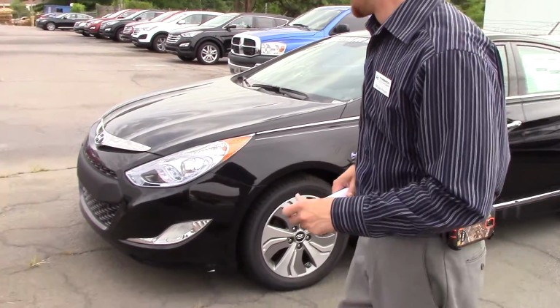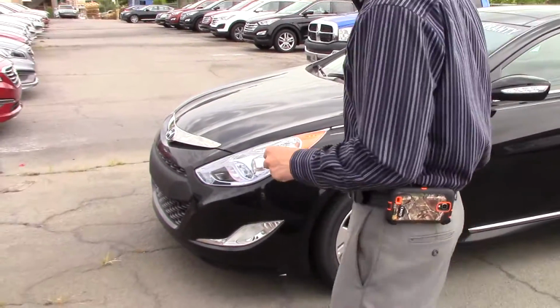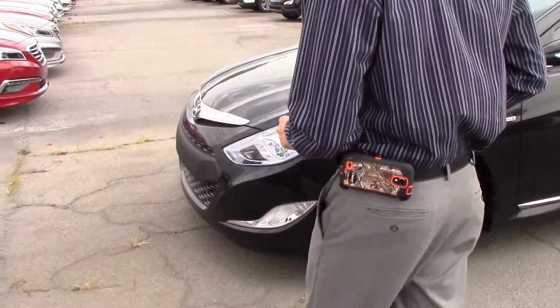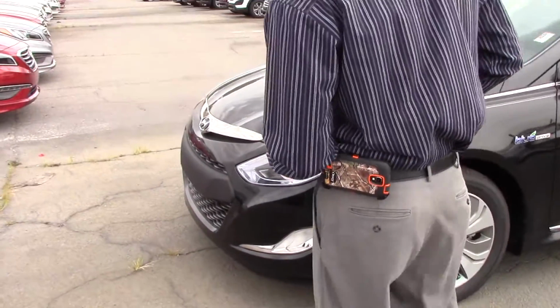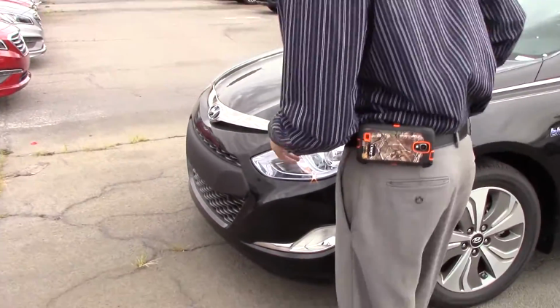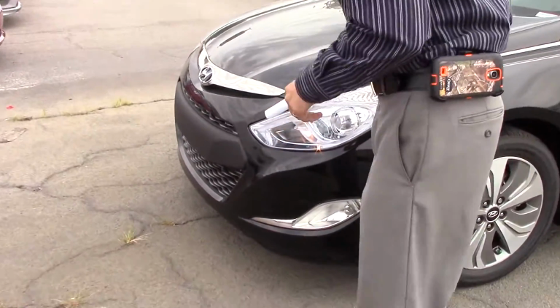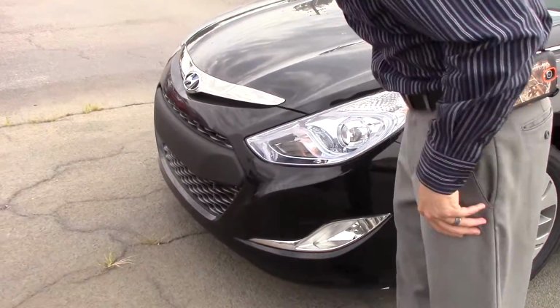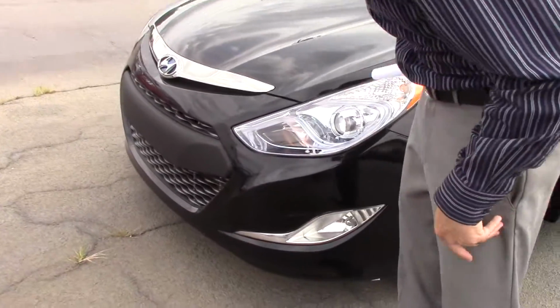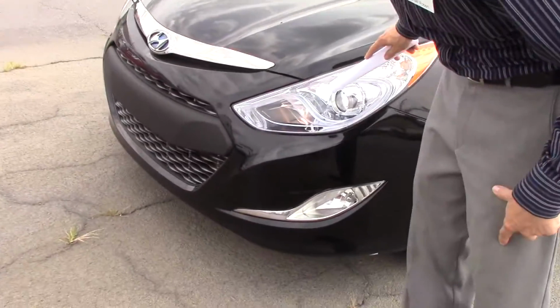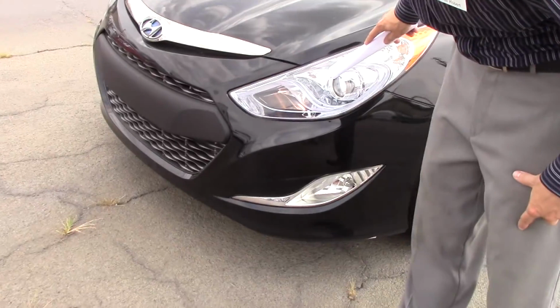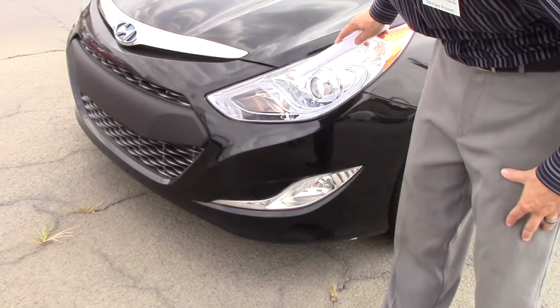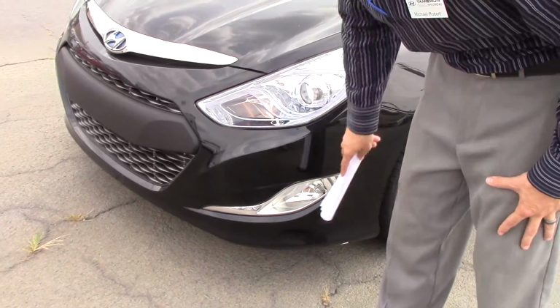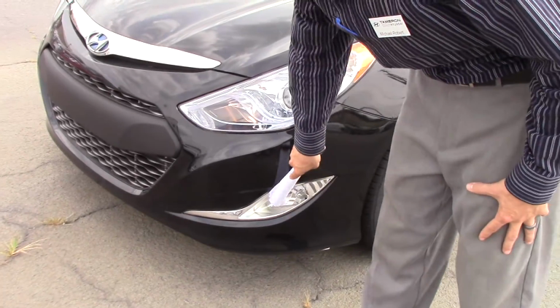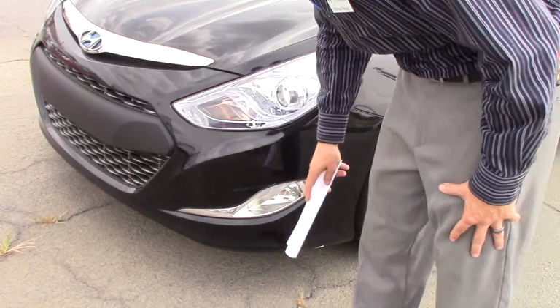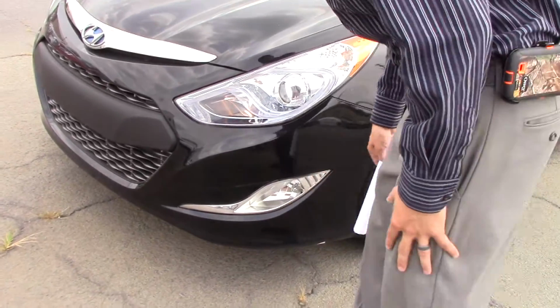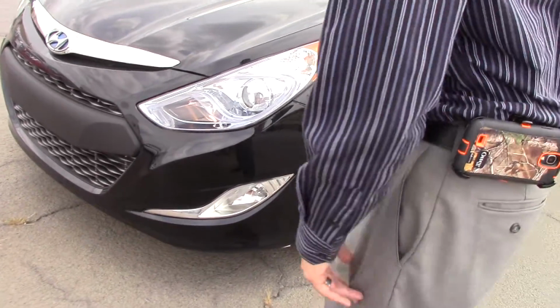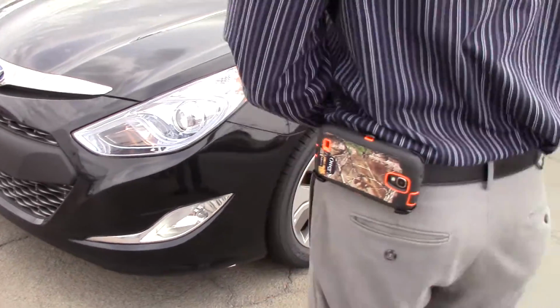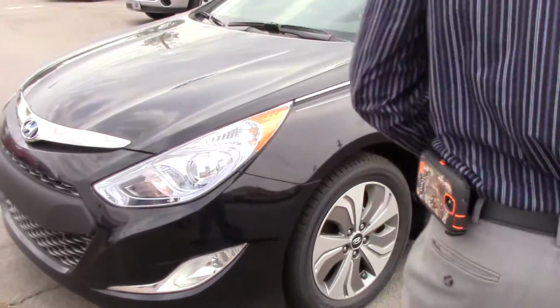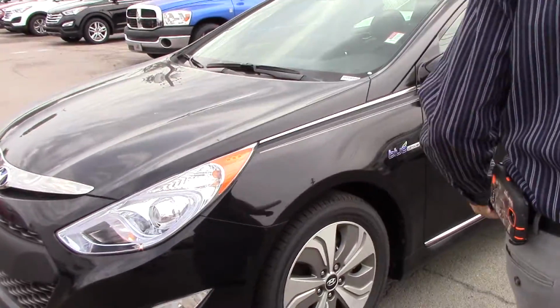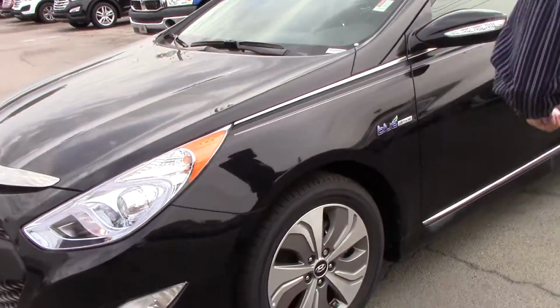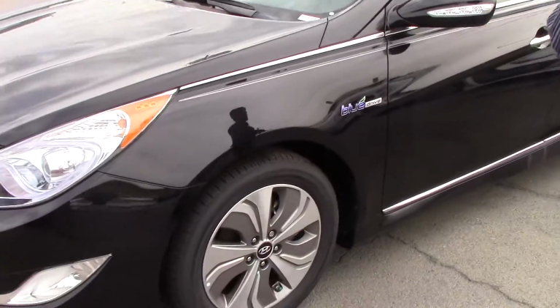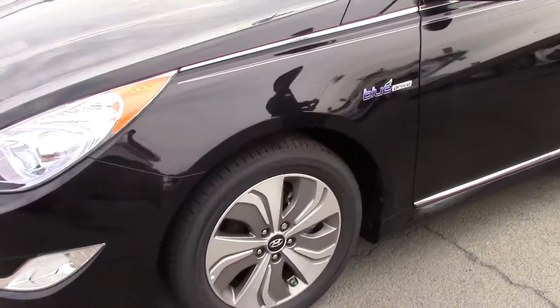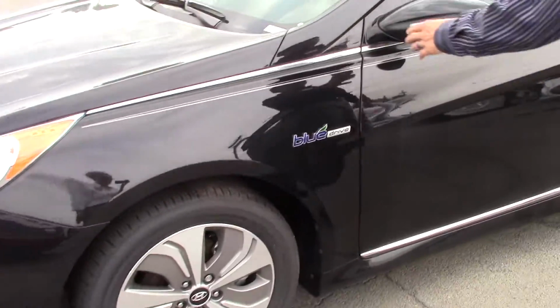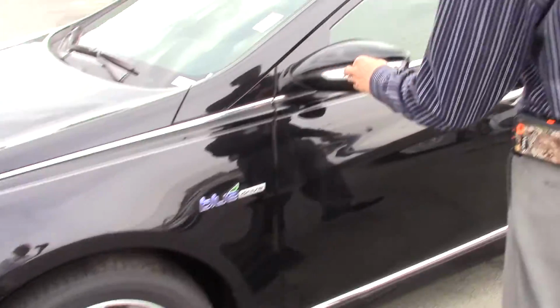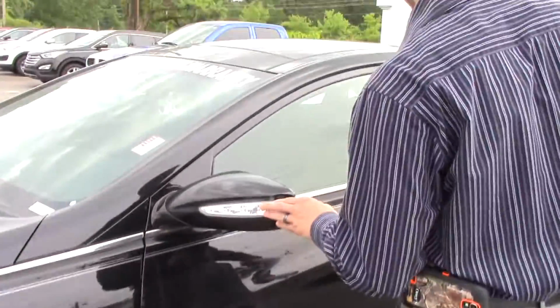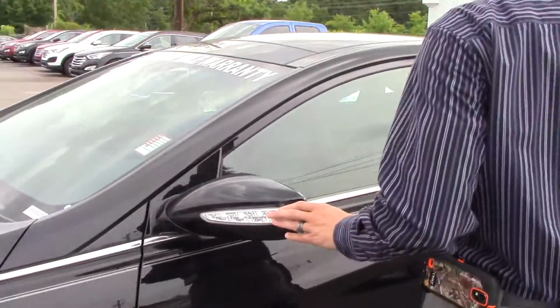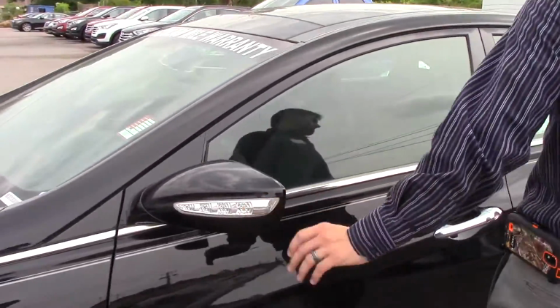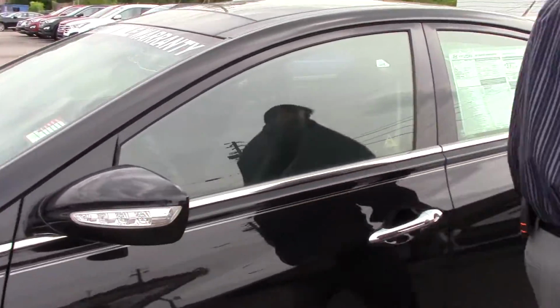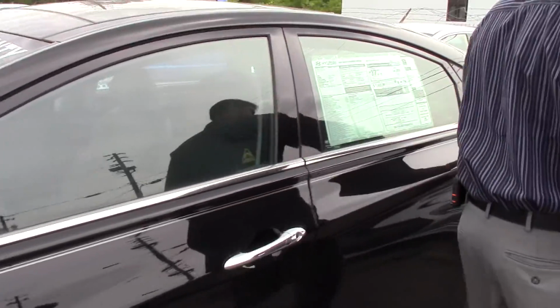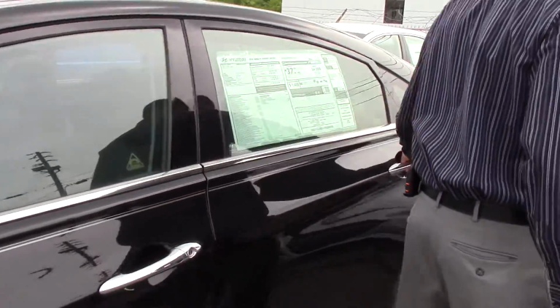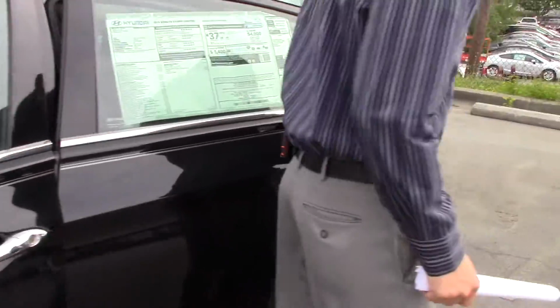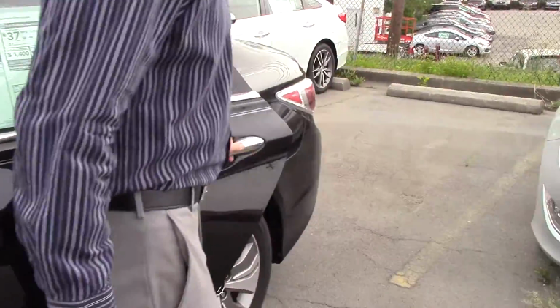As you can see, beautiful wraparound projector headlights. You have the fog lights, alloy aluminum rims, and your turn signals right here on your mirrors. Very spacious.